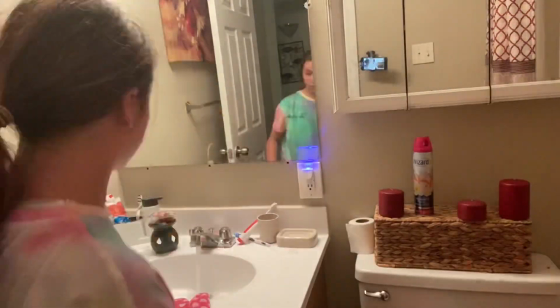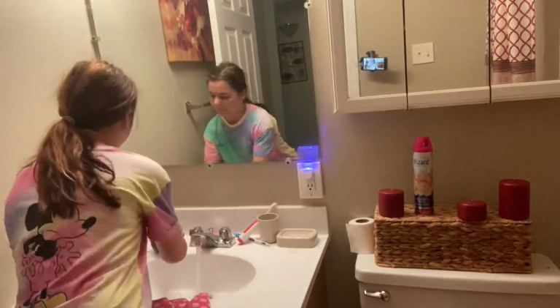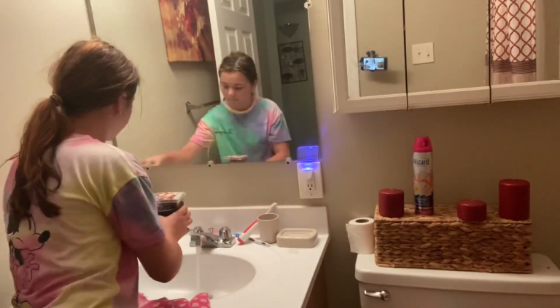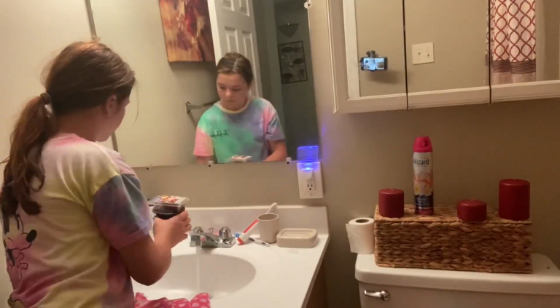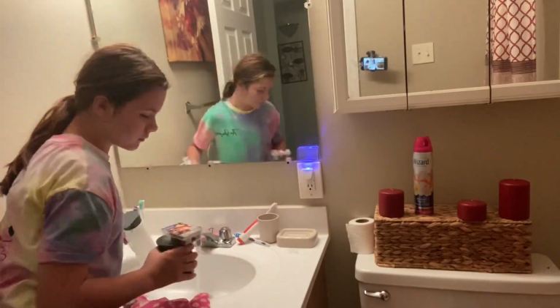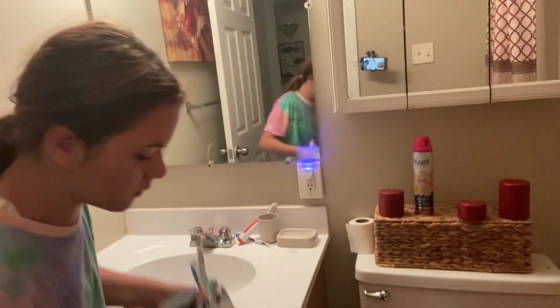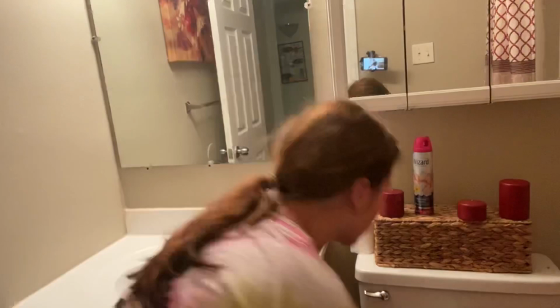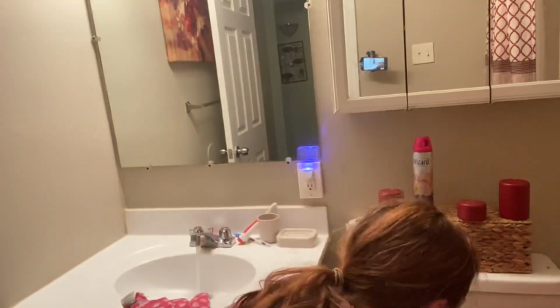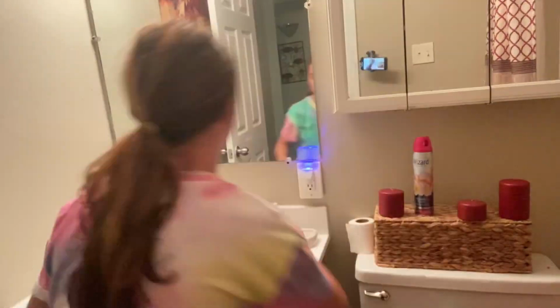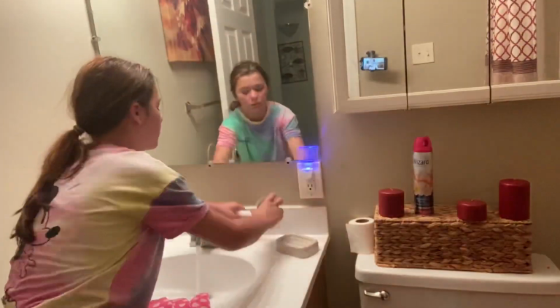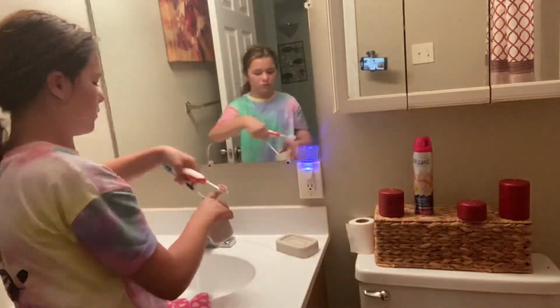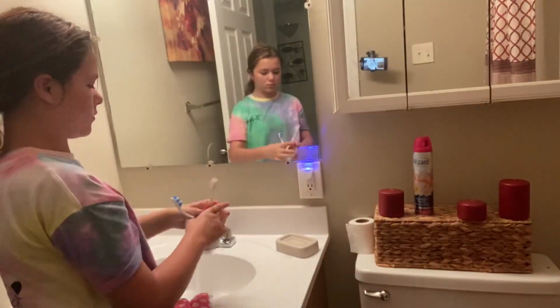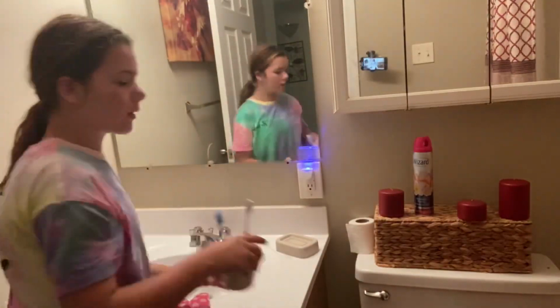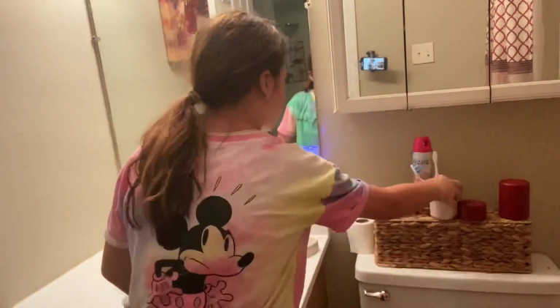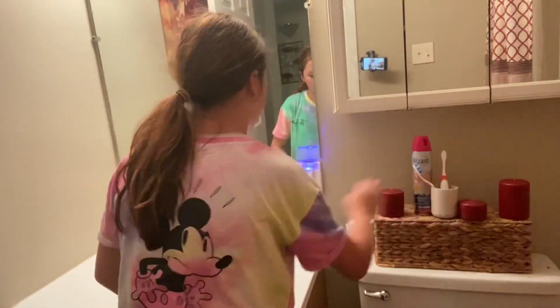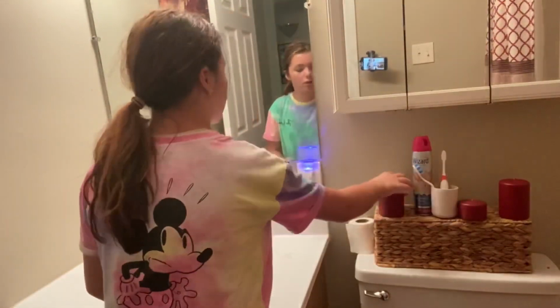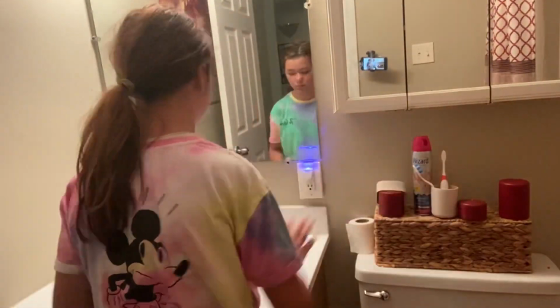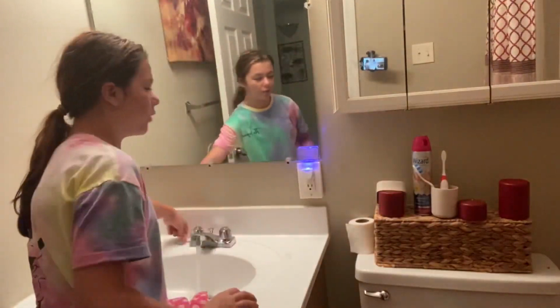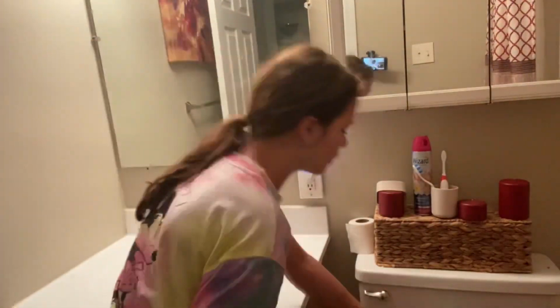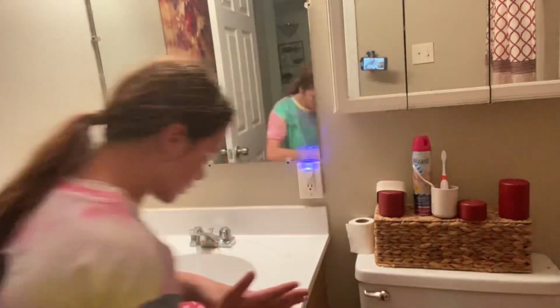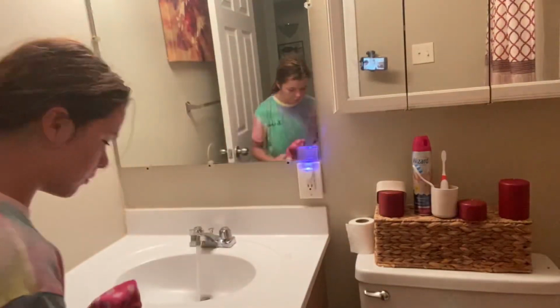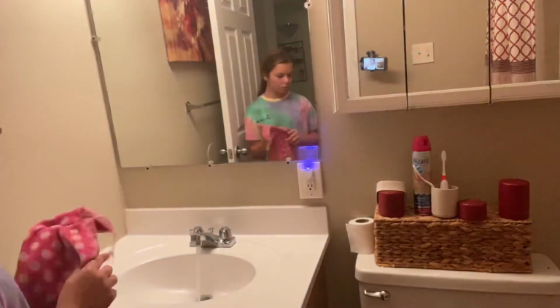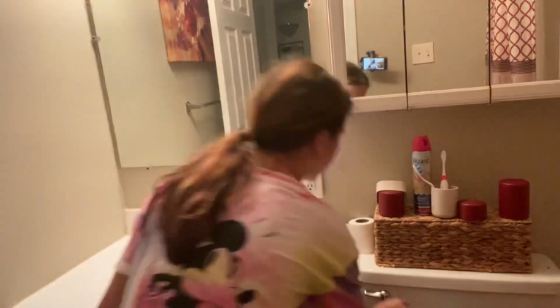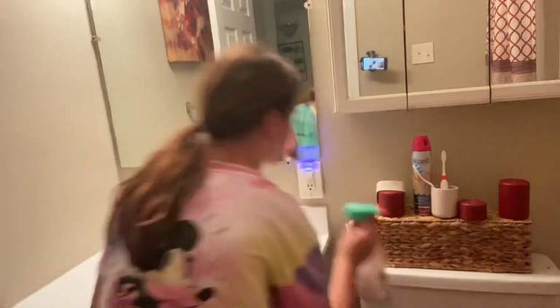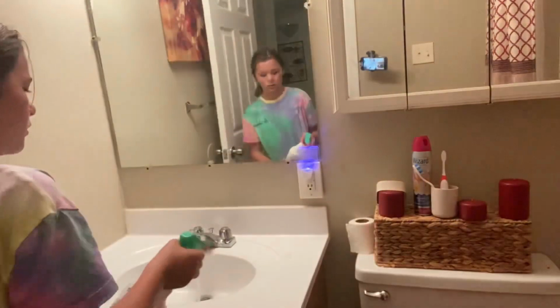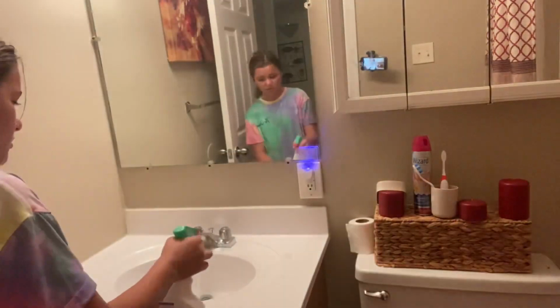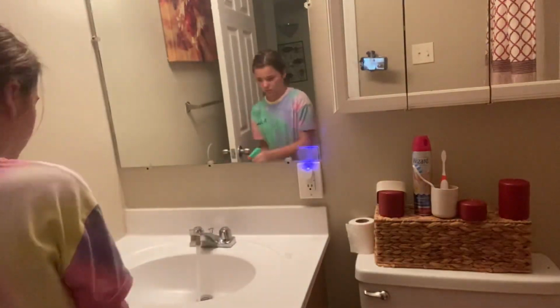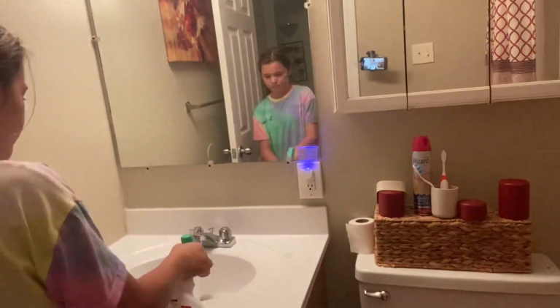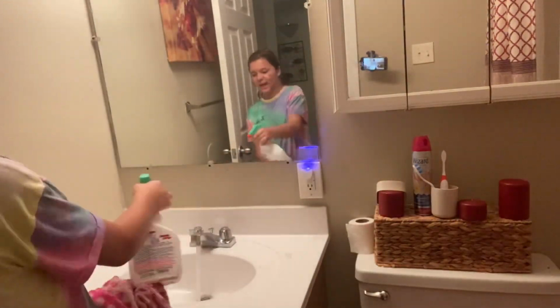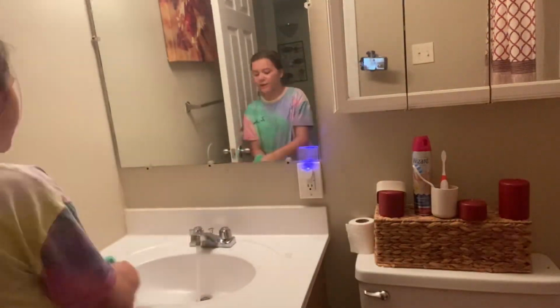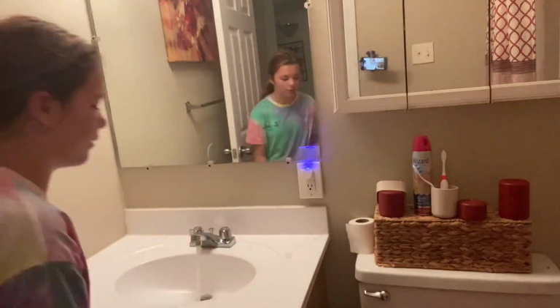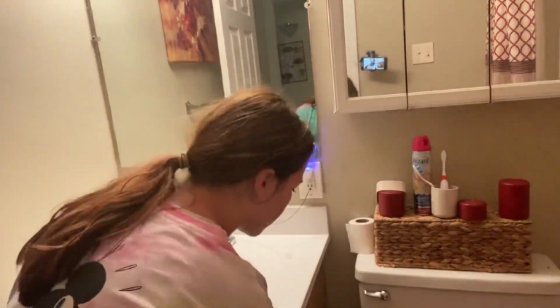After I get done wiping the bathtub out, I am moving on to the sink. I'm putting the toothbrushes and everything down so that I can wipe the sink off with the bleach and Lysol mixture that I made.